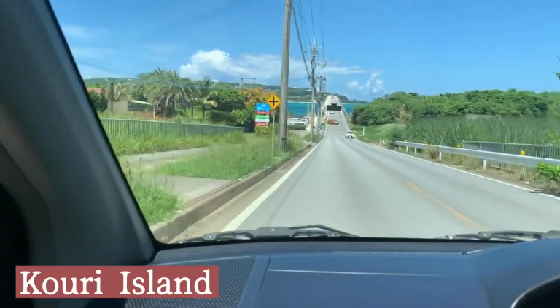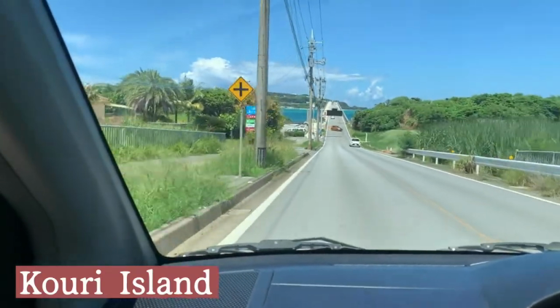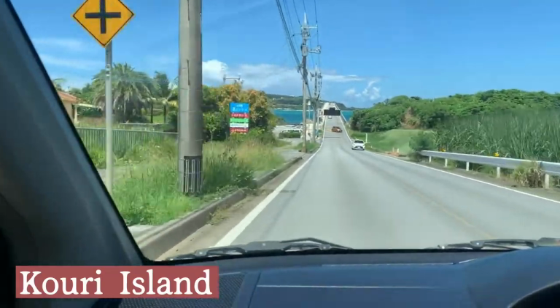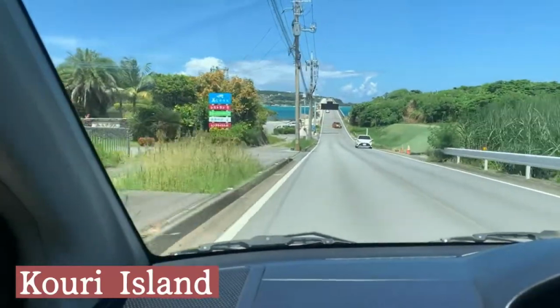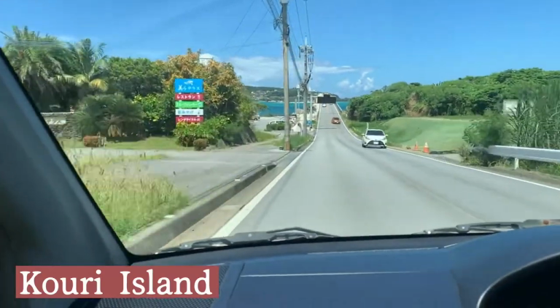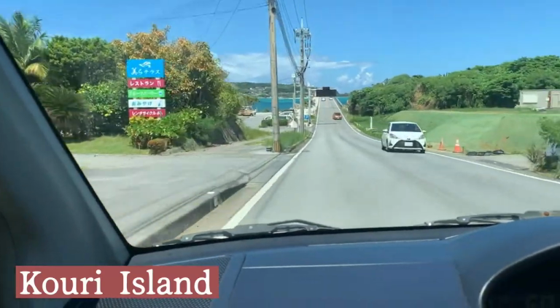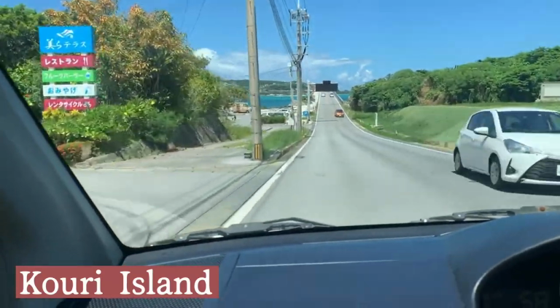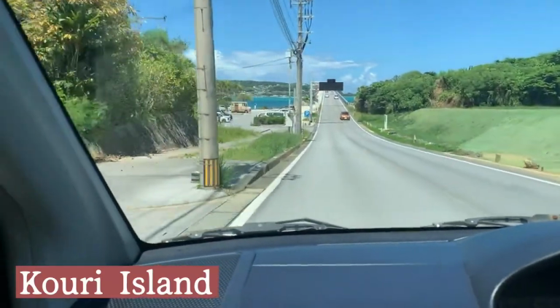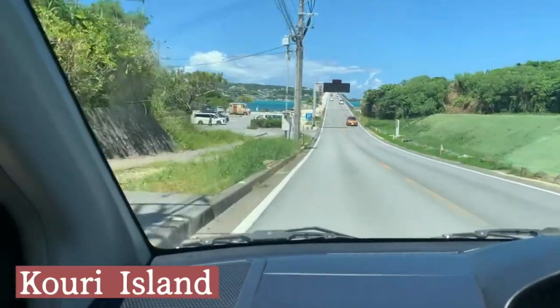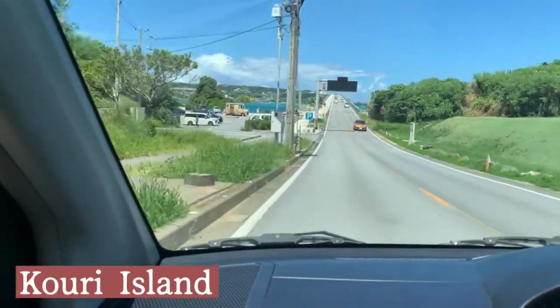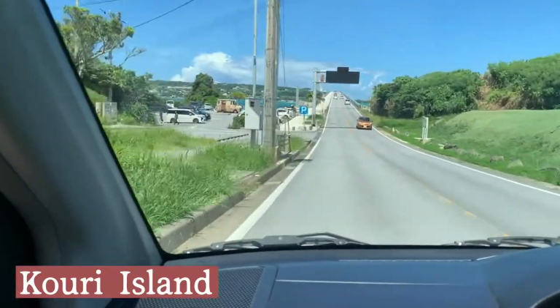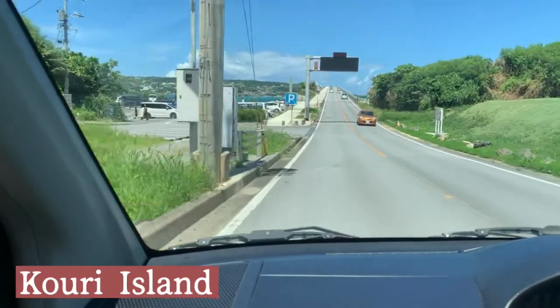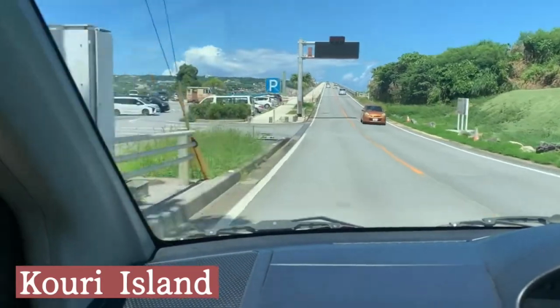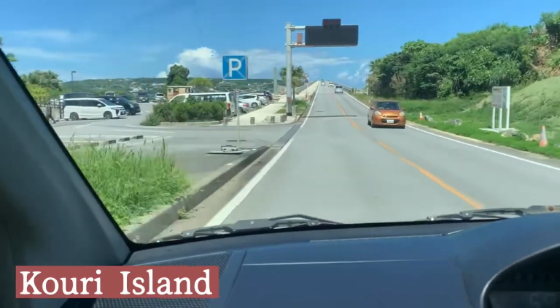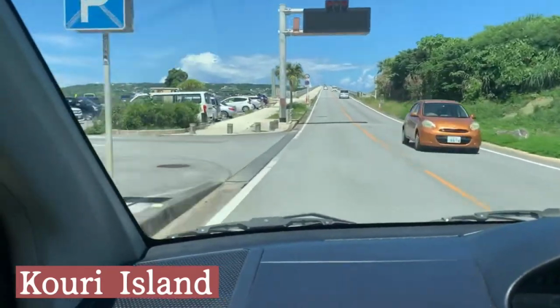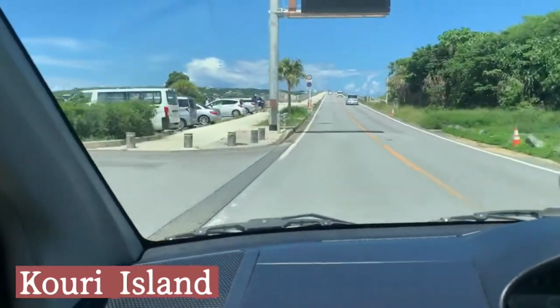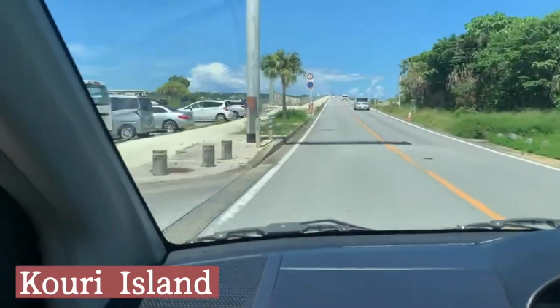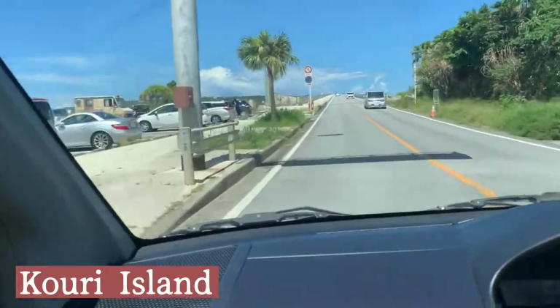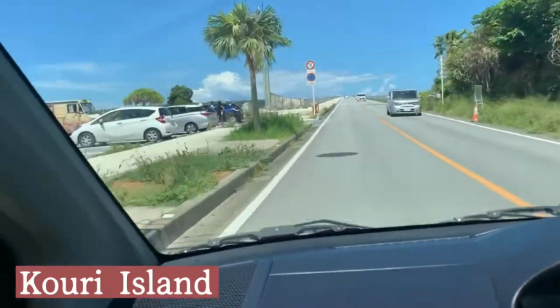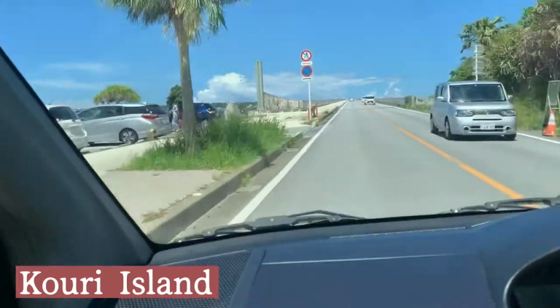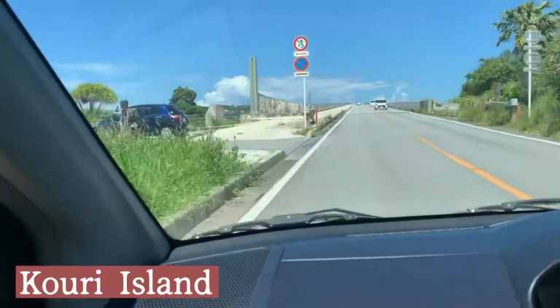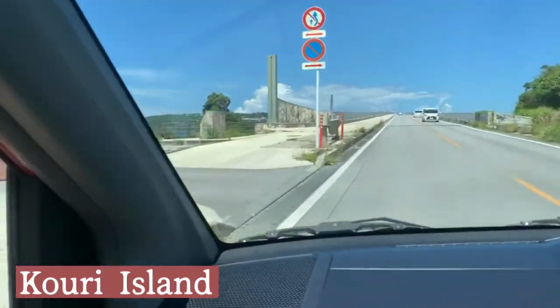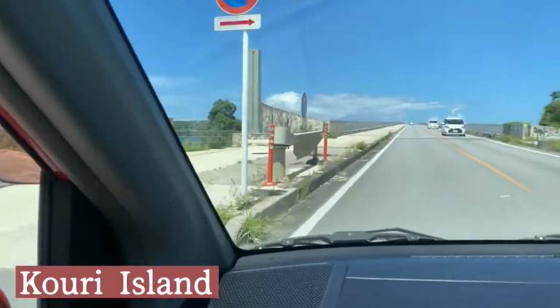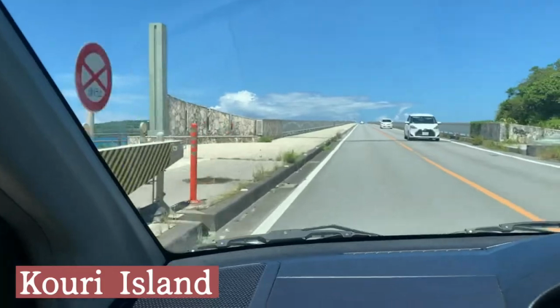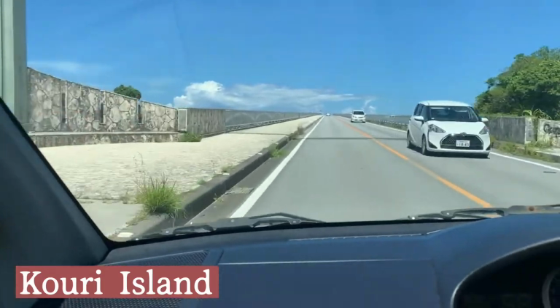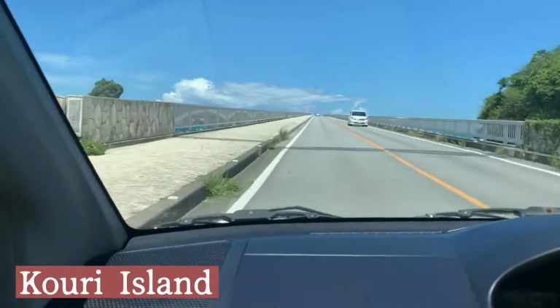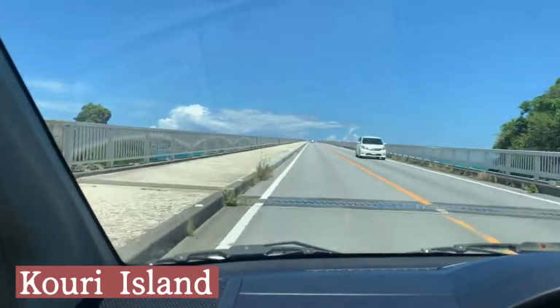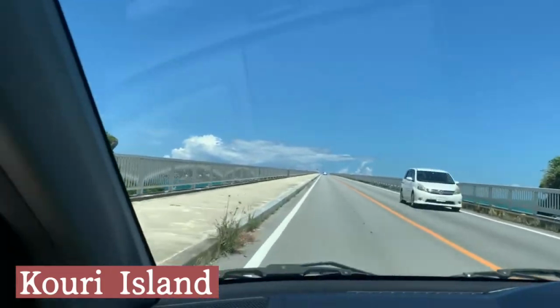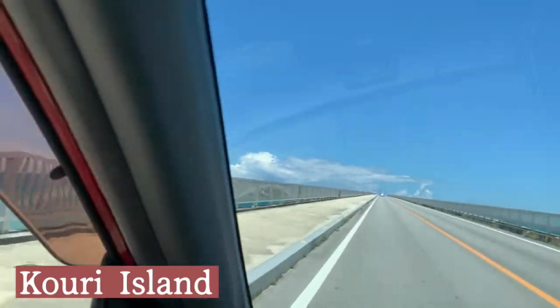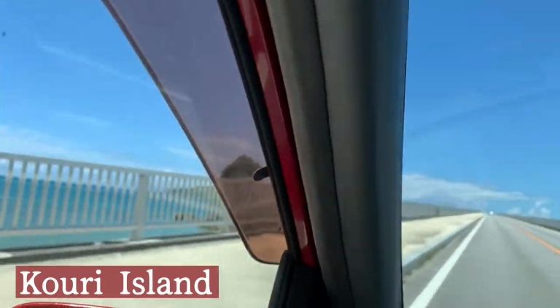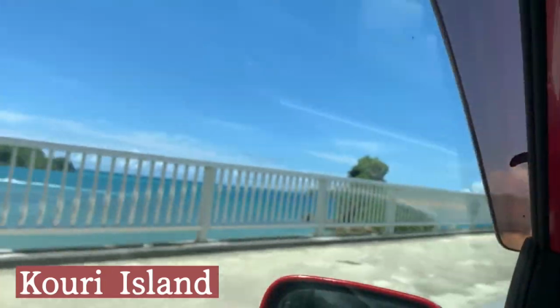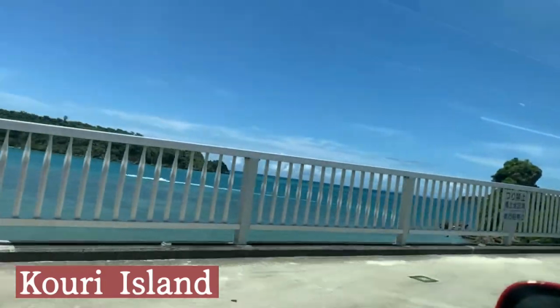Next, I'm going to the small island, Kouri Island. It's also located in Nakijin village. You can see the clear and beautiful ocean while driving on the bridge over to the island.